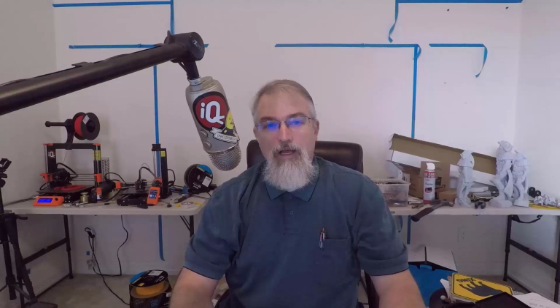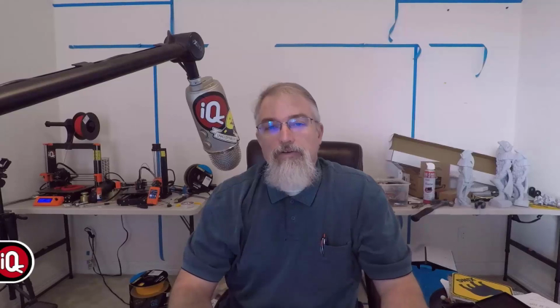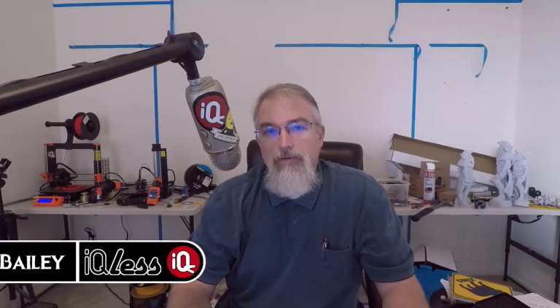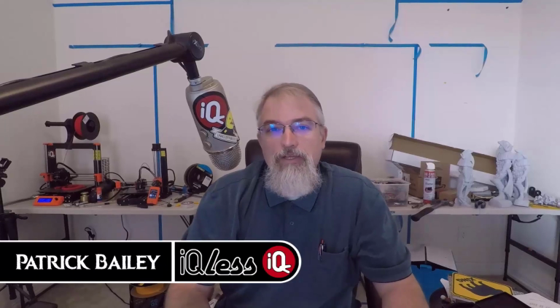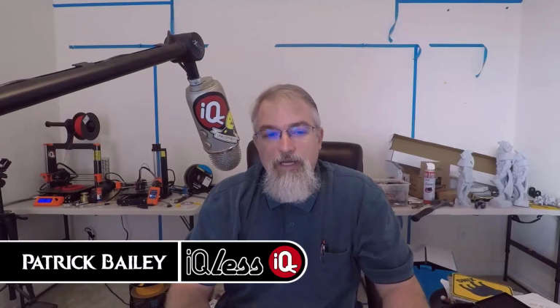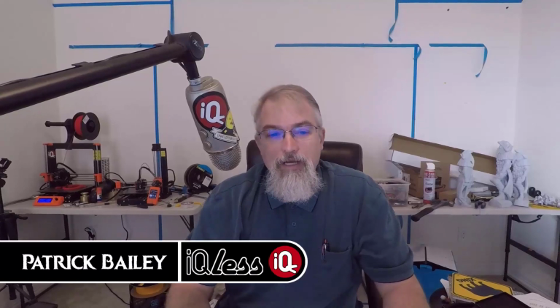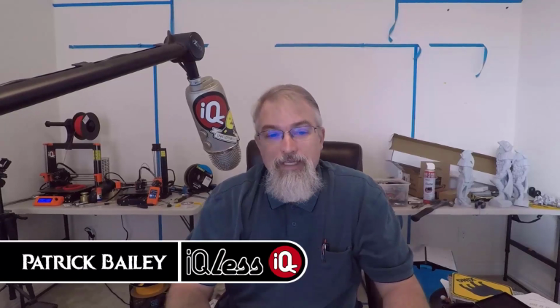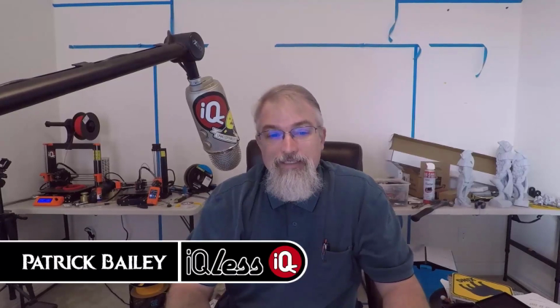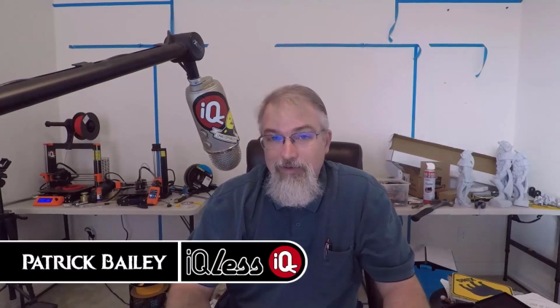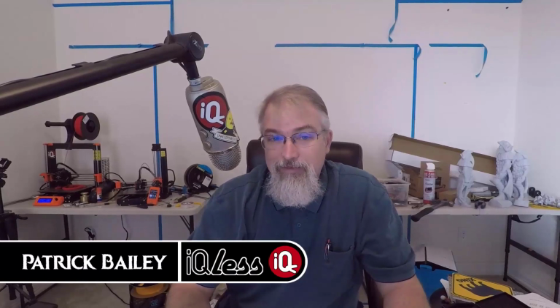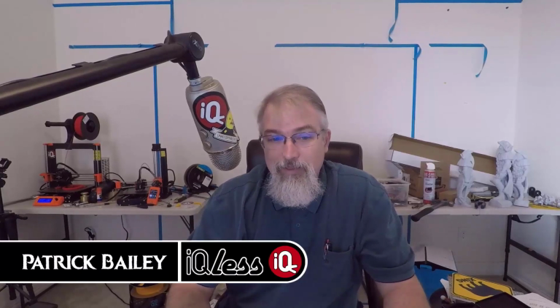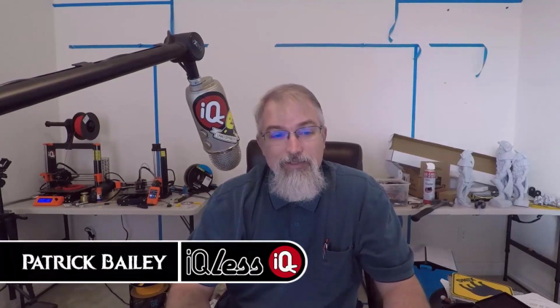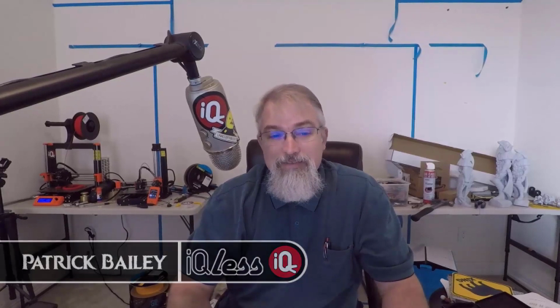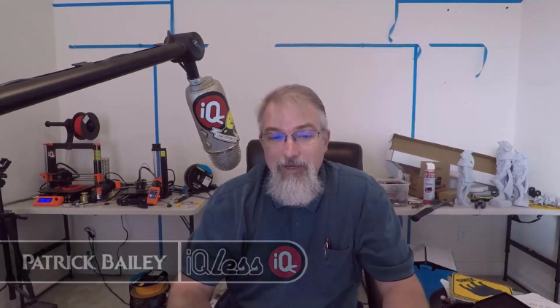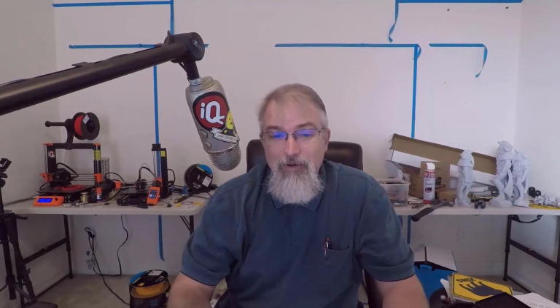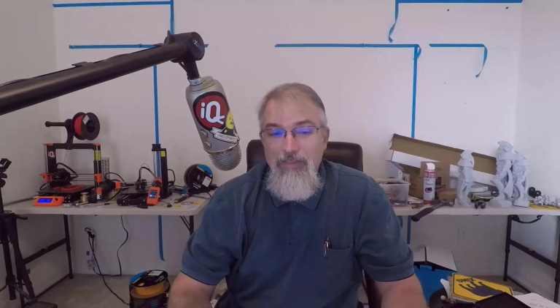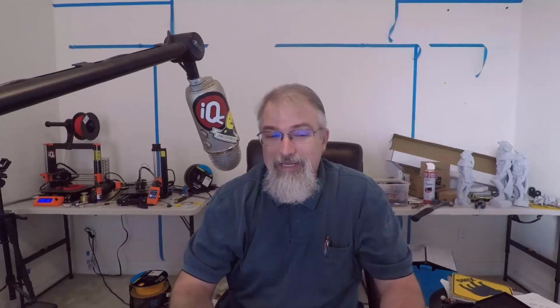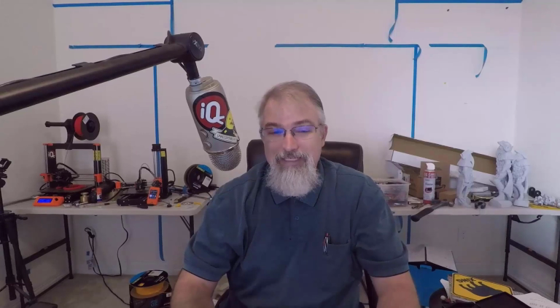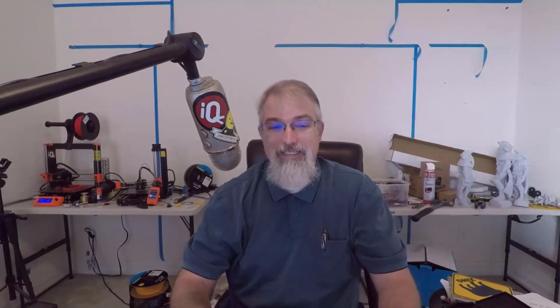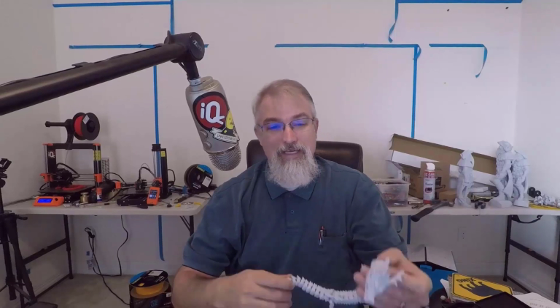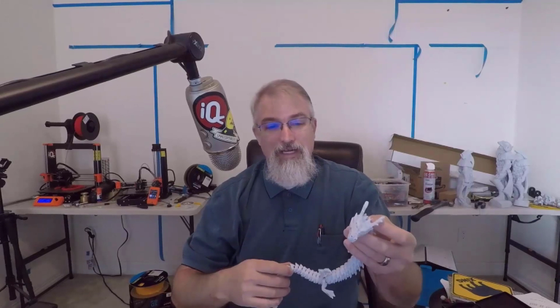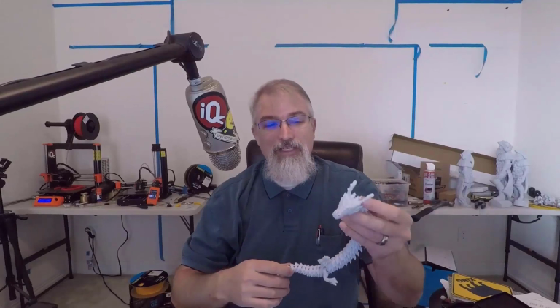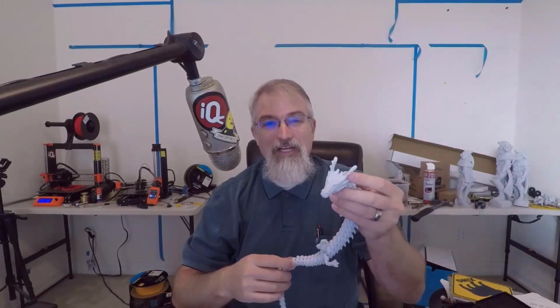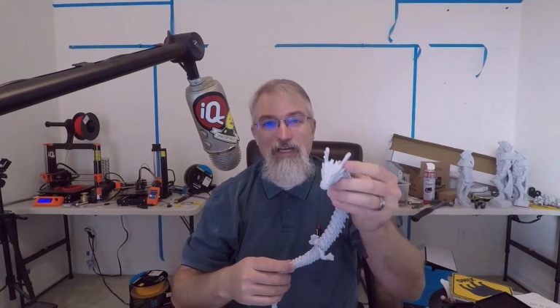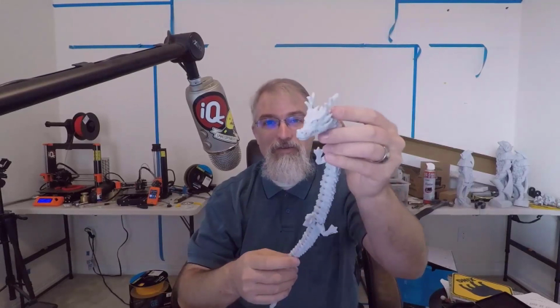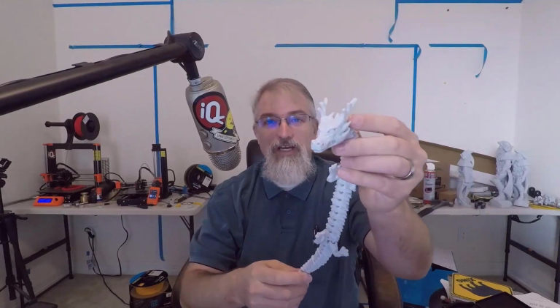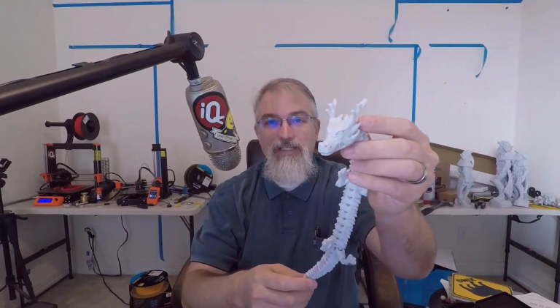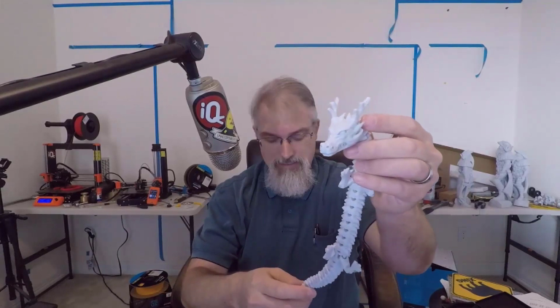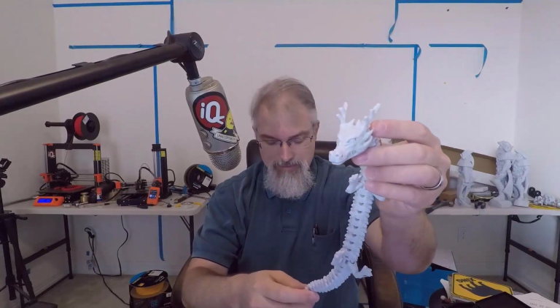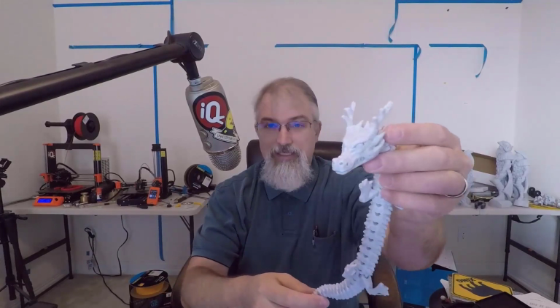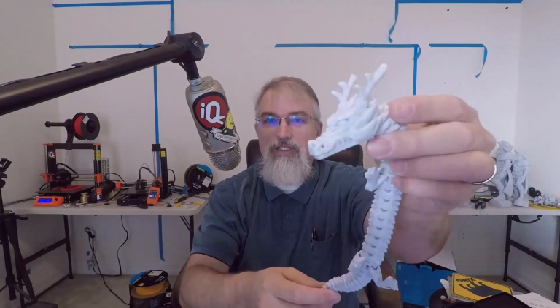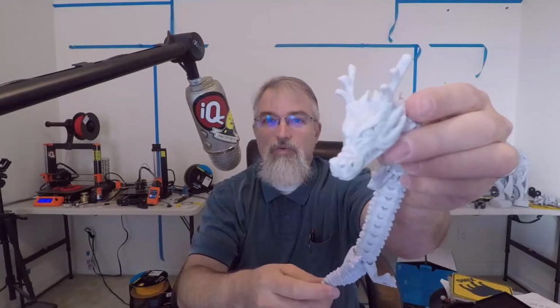I'm Patrick Bailey with IQless.com. Today is April 9th, 2022, and in this video I'm going over a 3D printed articulated dragon, which I think is pretty cool.